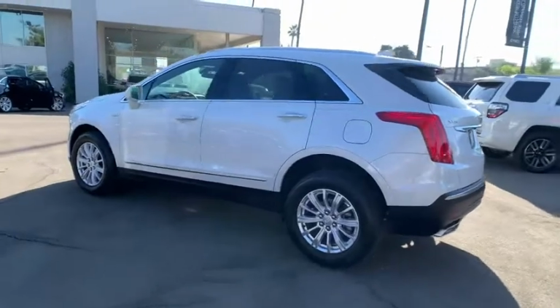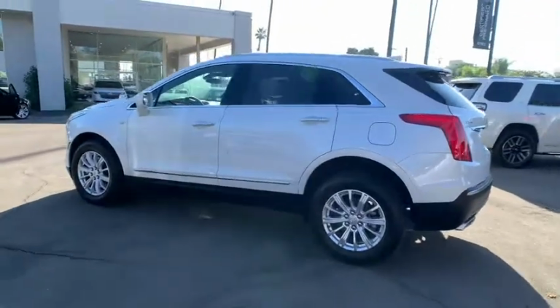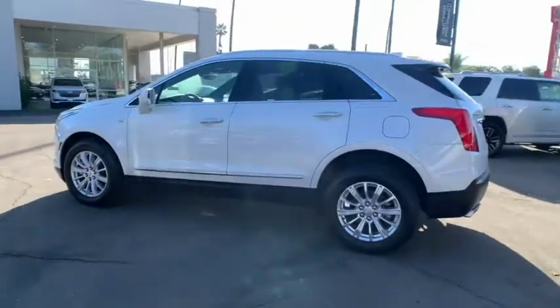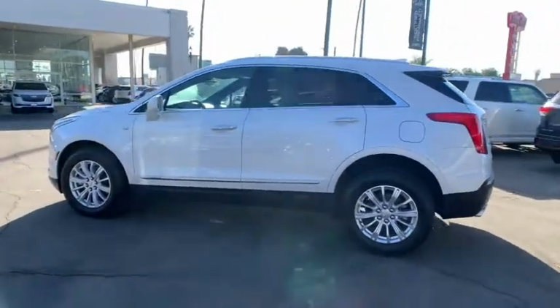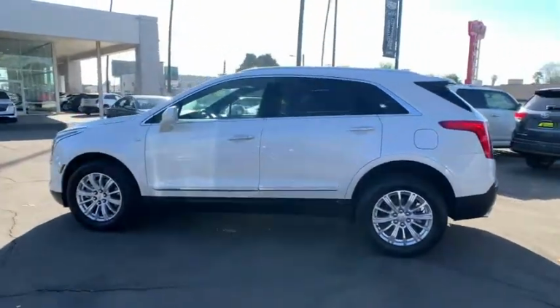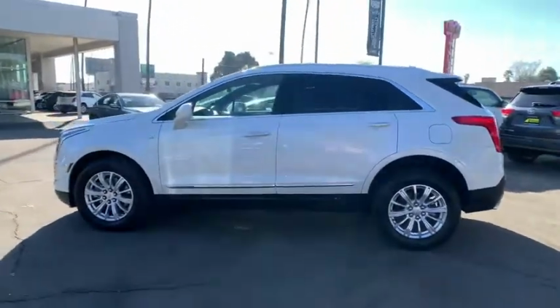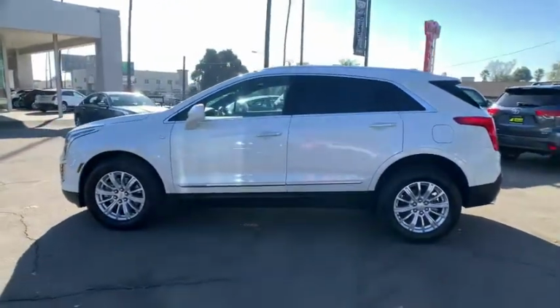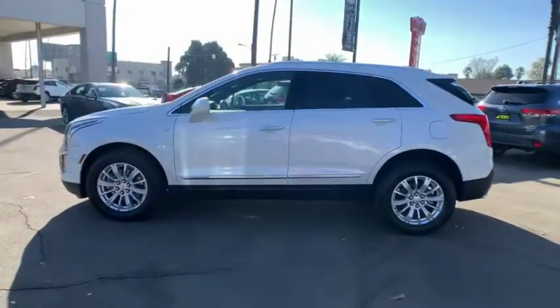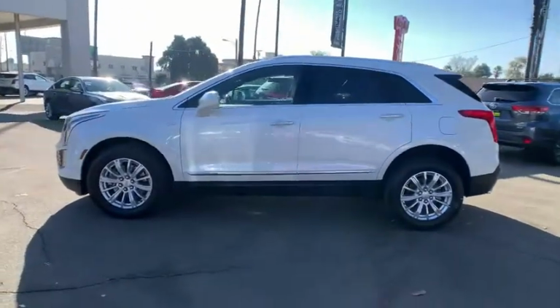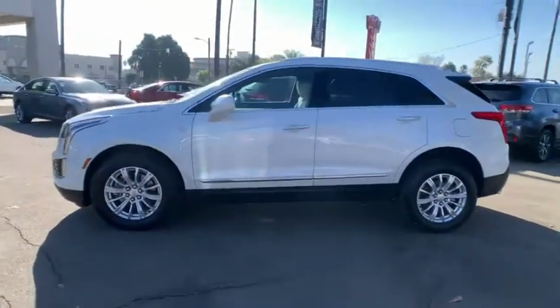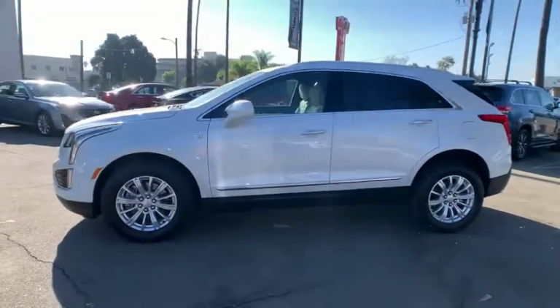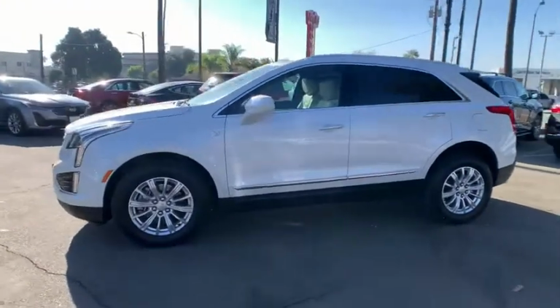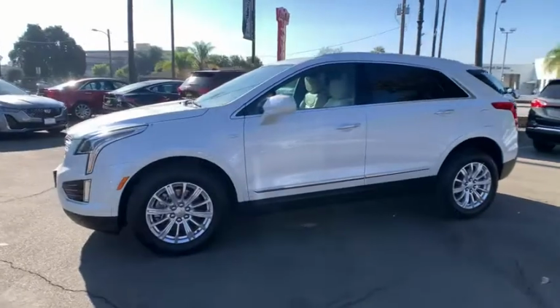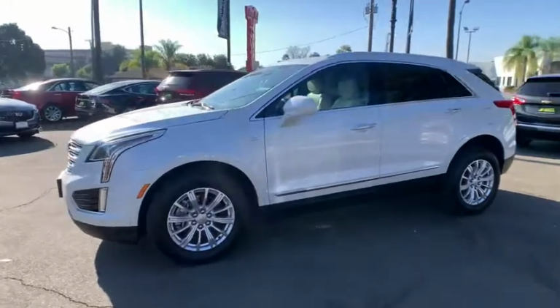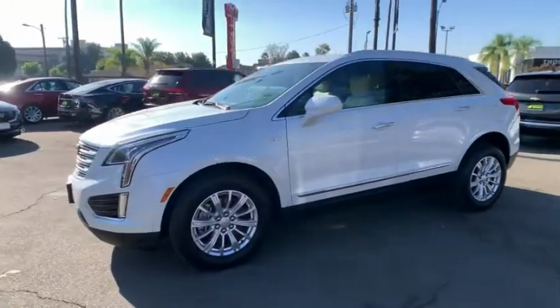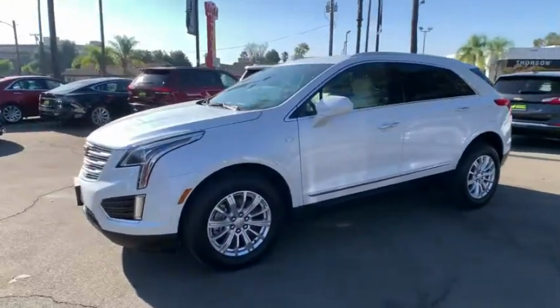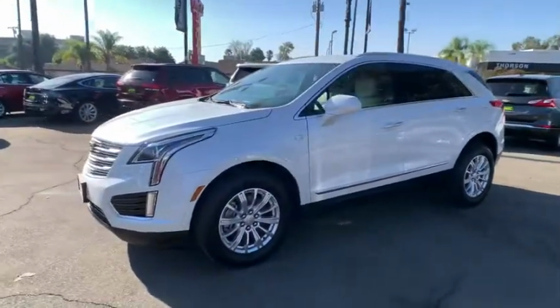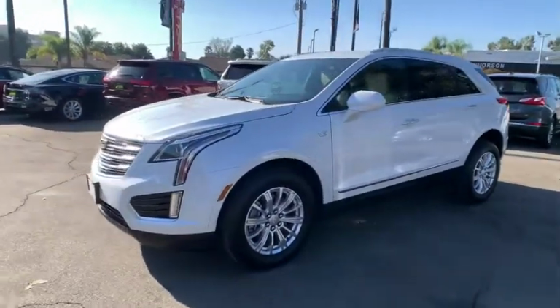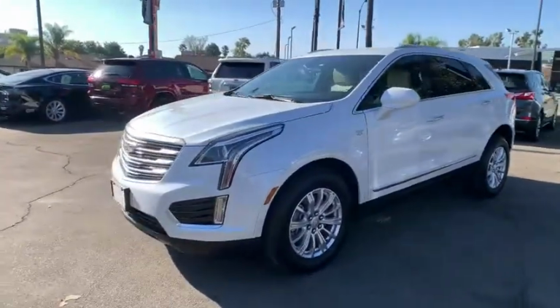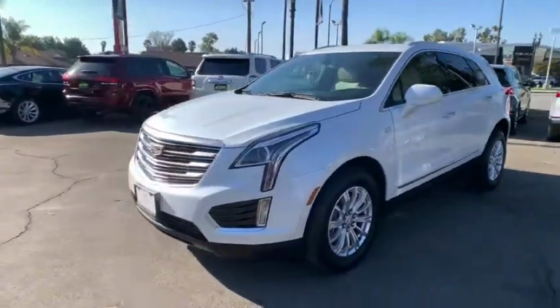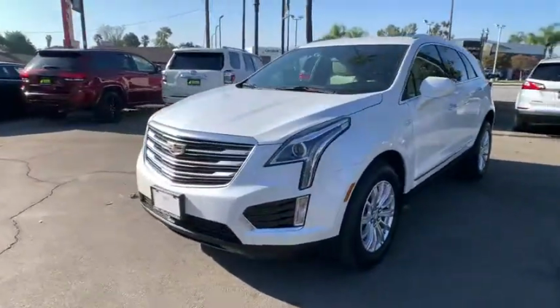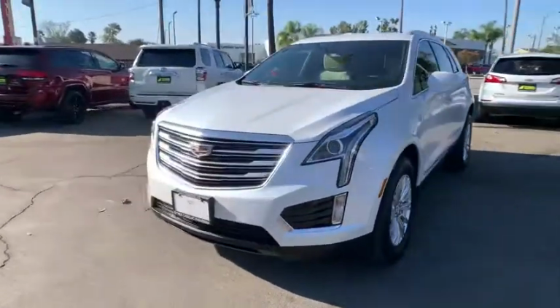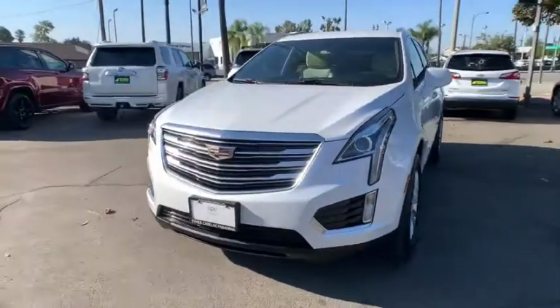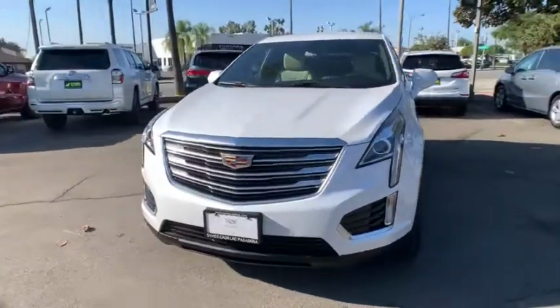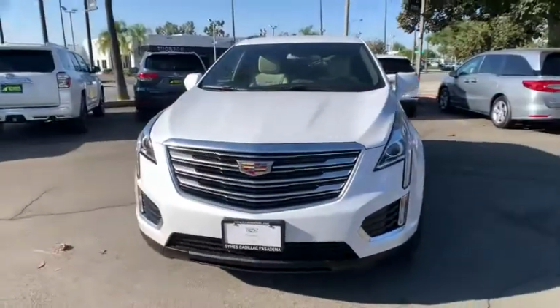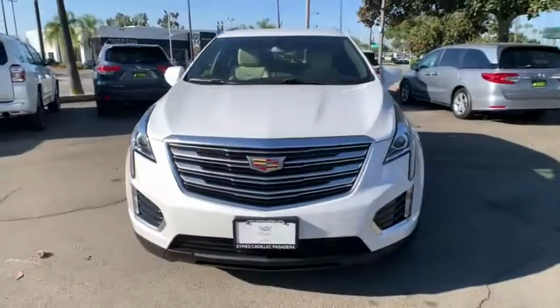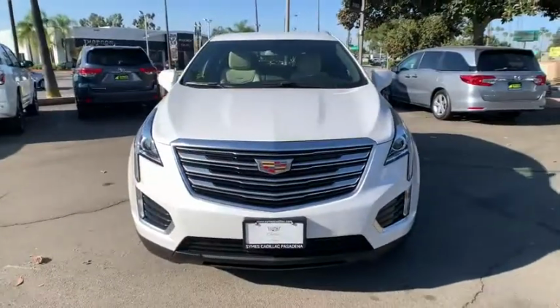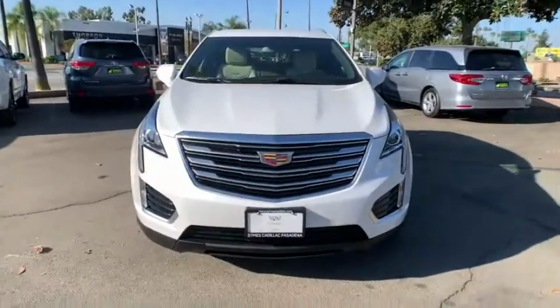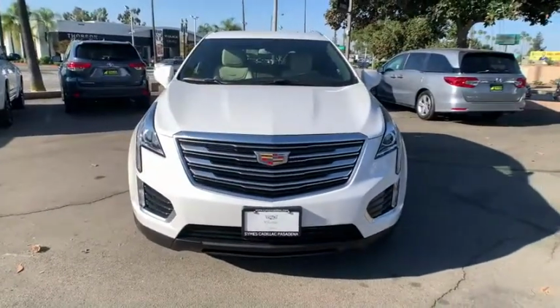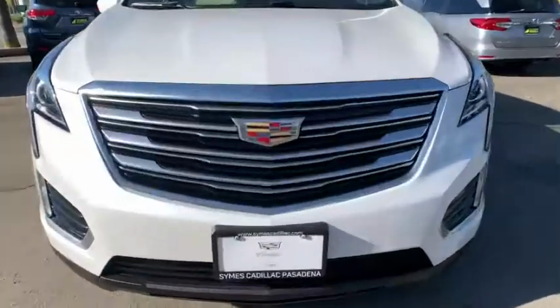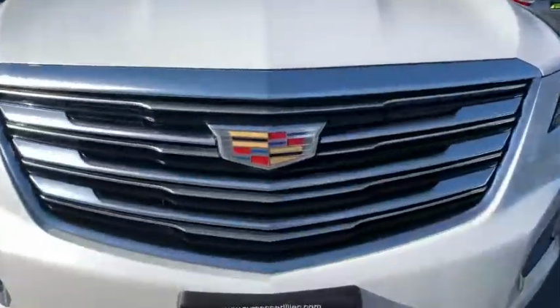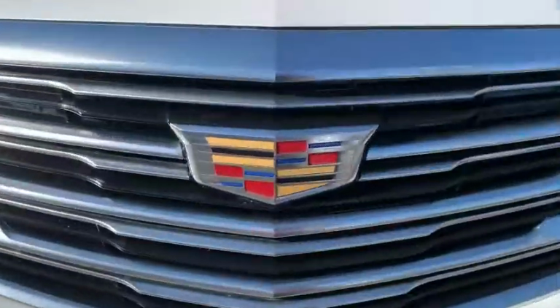This vehicle has less than 25,000 miles. Here are some of this vehicle's great options: remote engine start, backup camera, anti-lock braking system, power passenger seat, traction control, keyless entry.